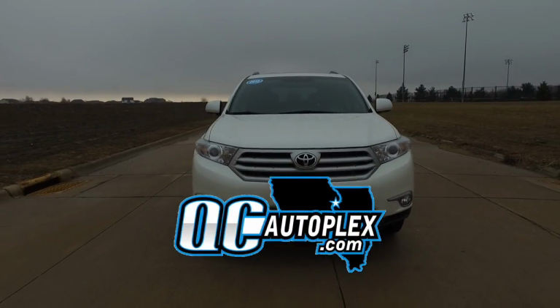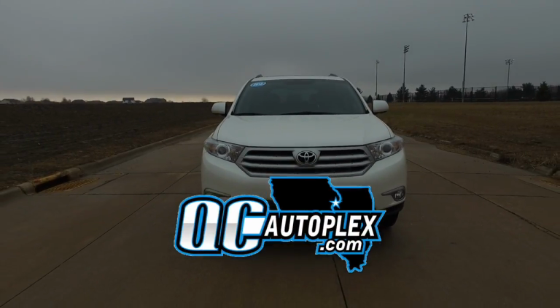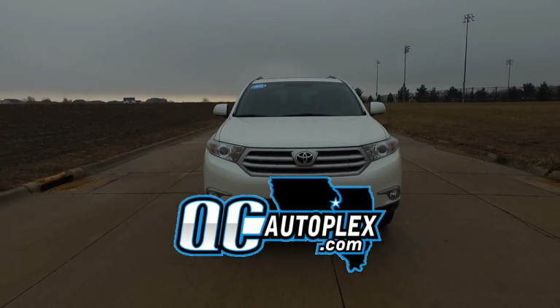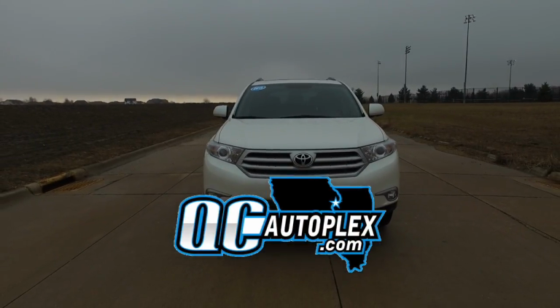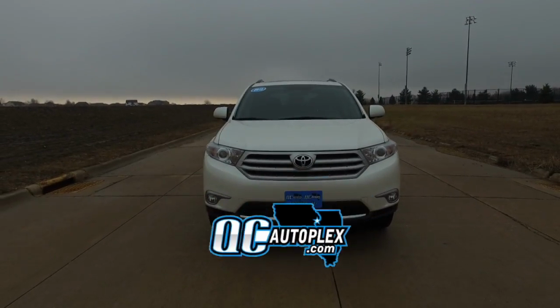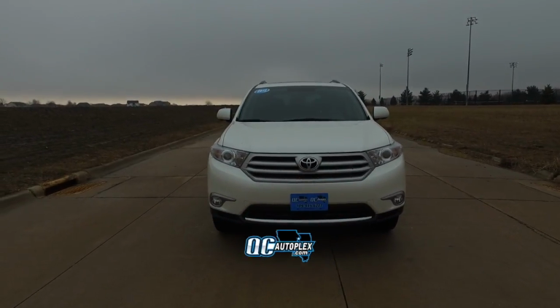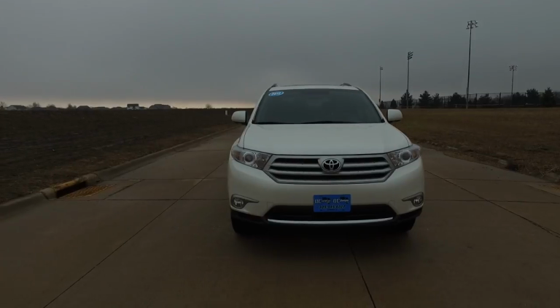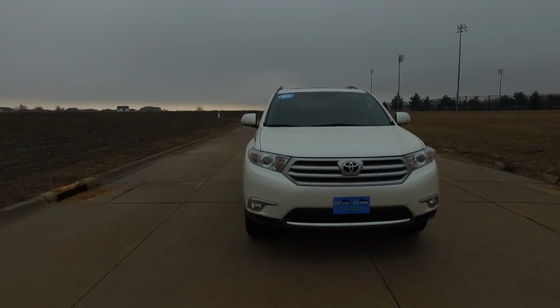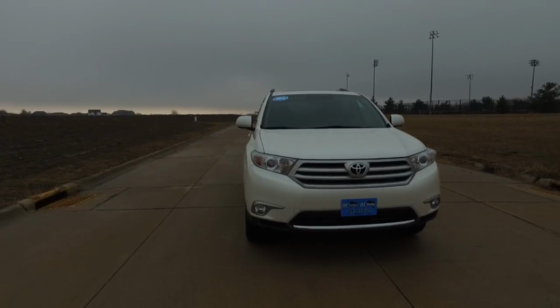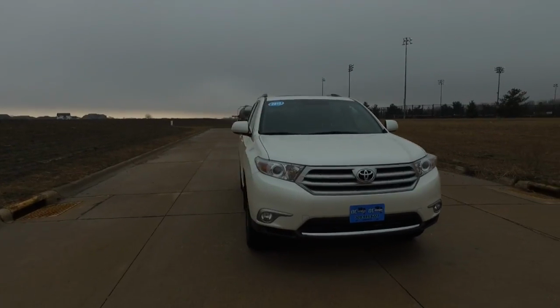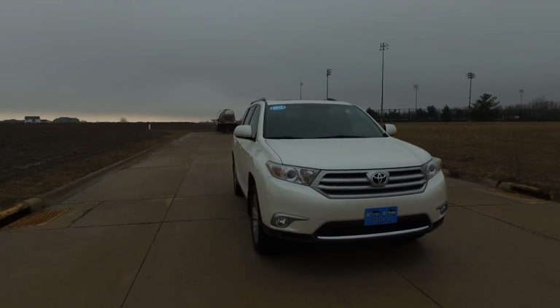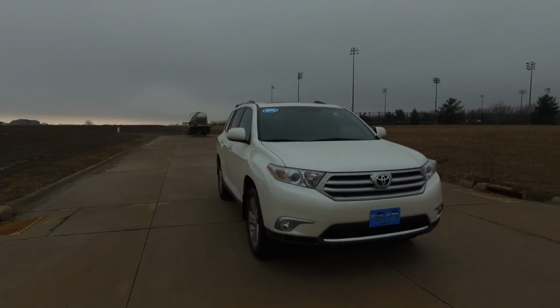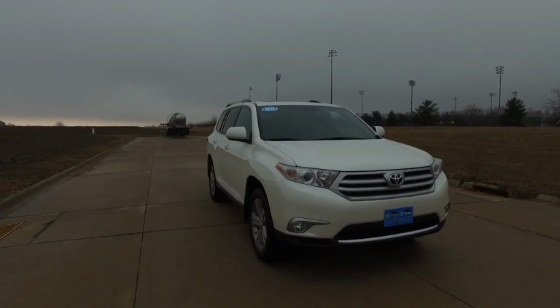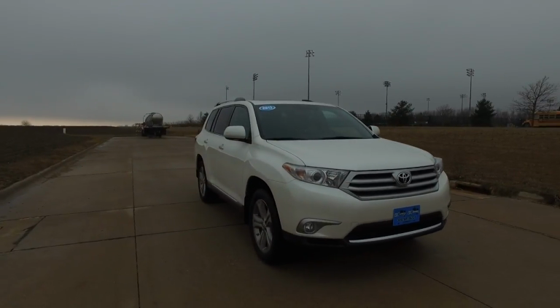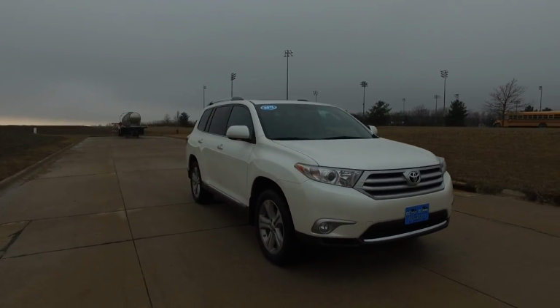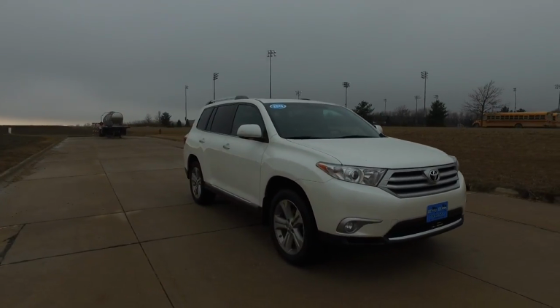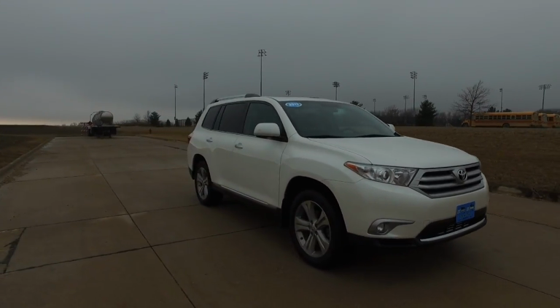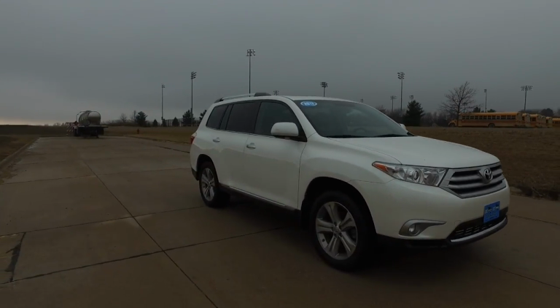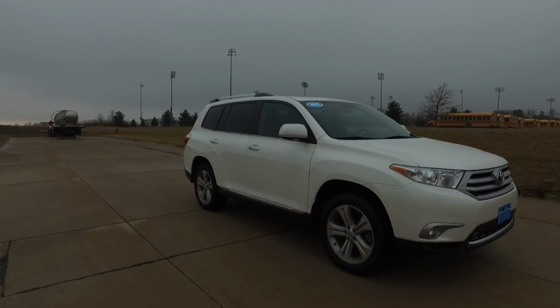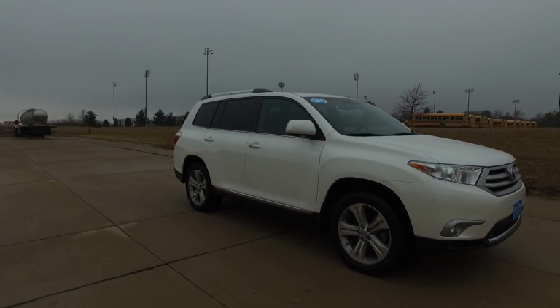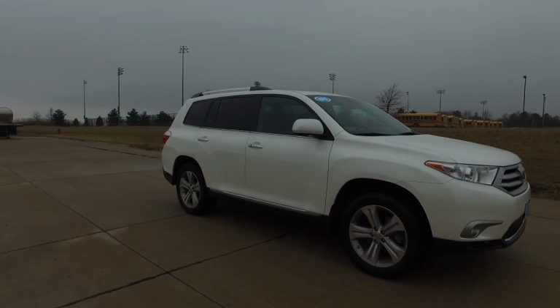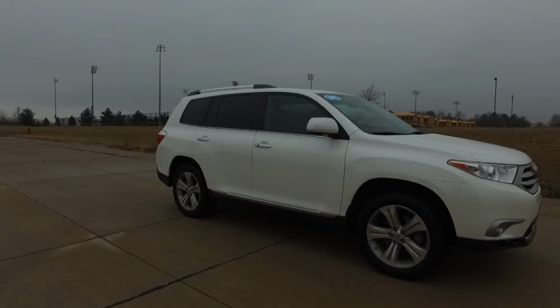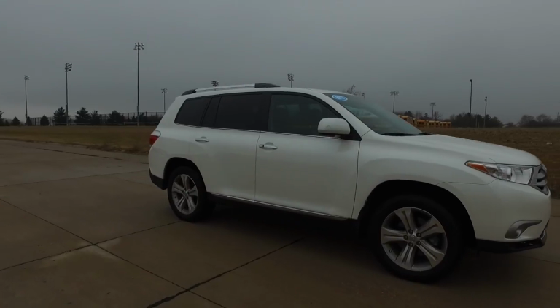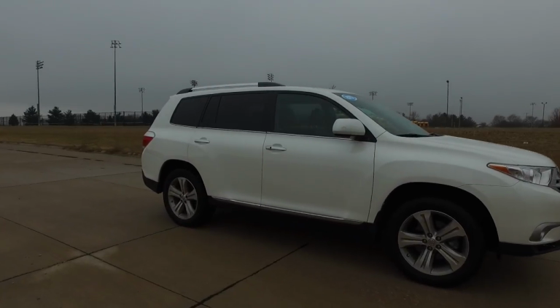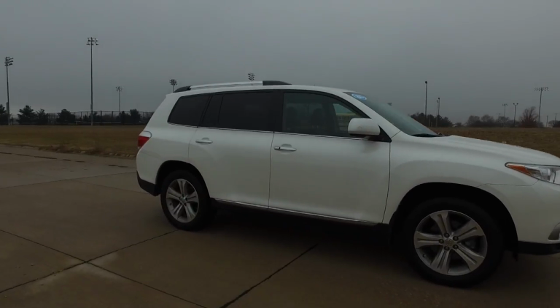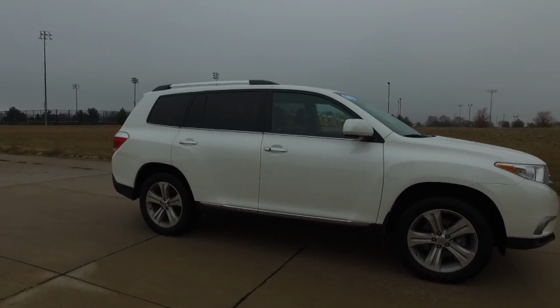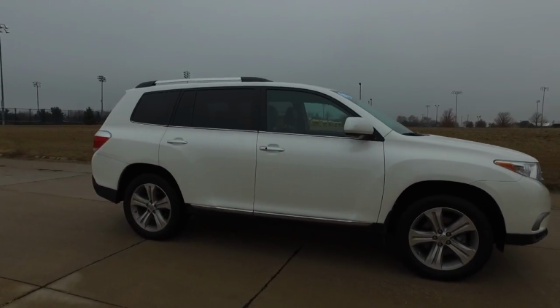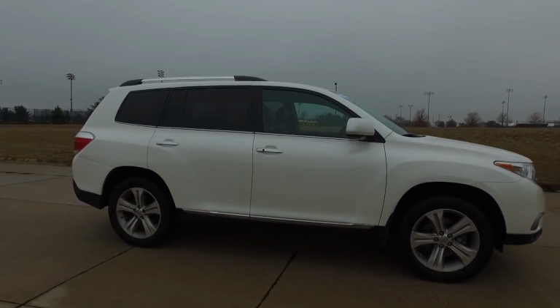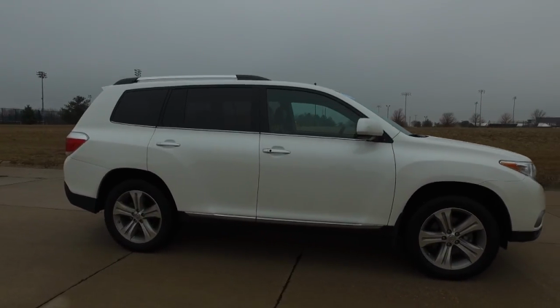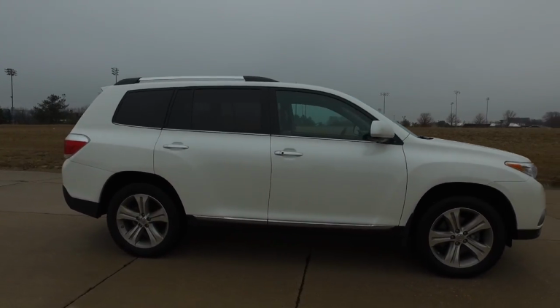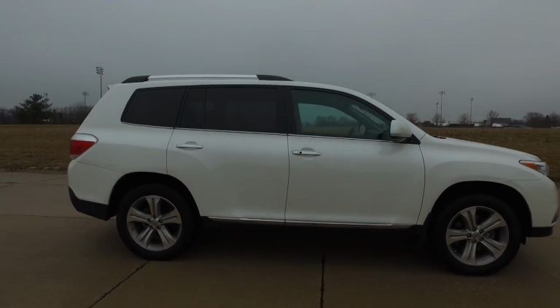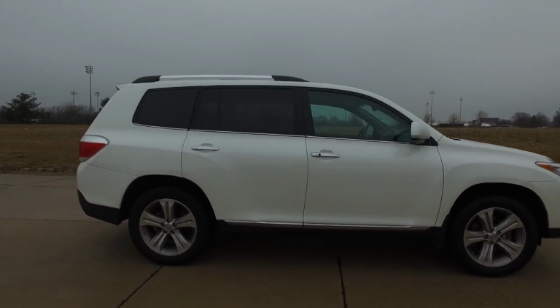QCautoplex.com. Hey guys, today we're looking at a 2013 Toyota Highlander. It's a 4-wheel drive V6.